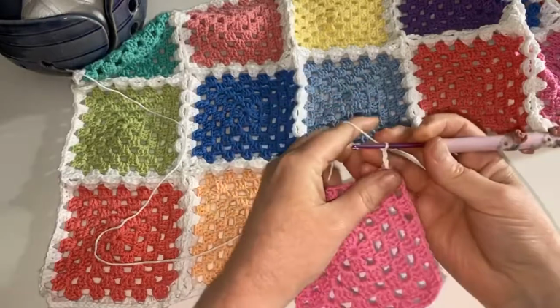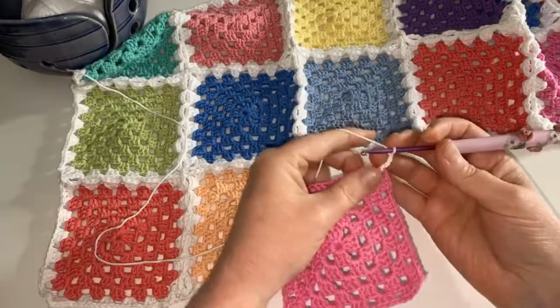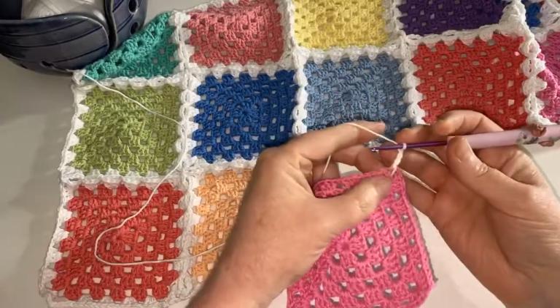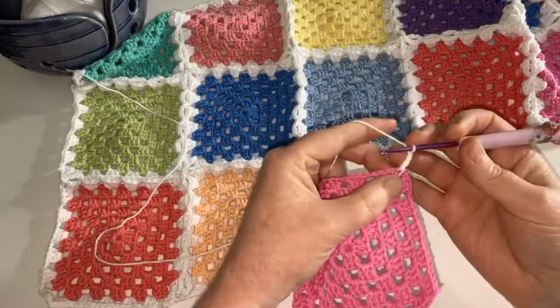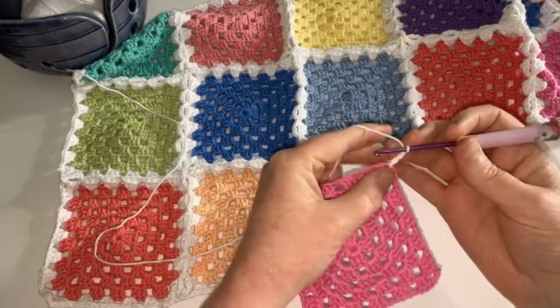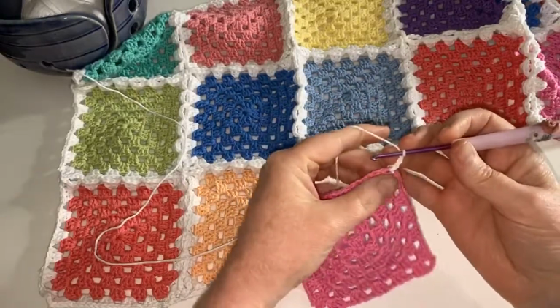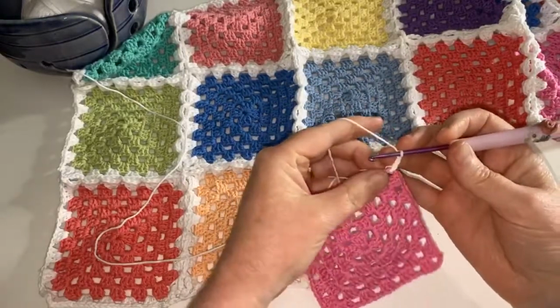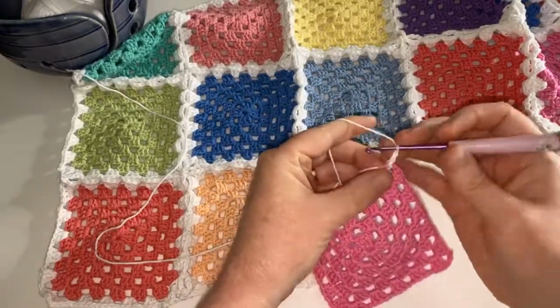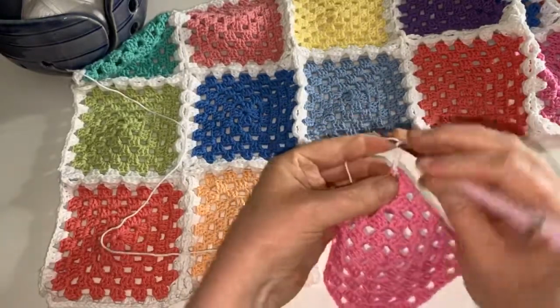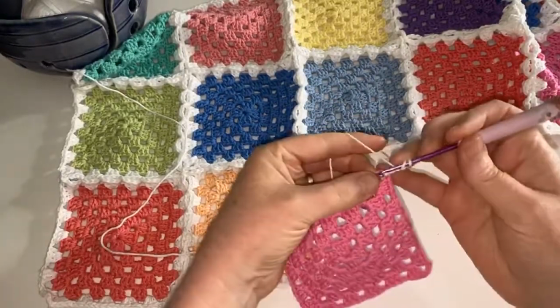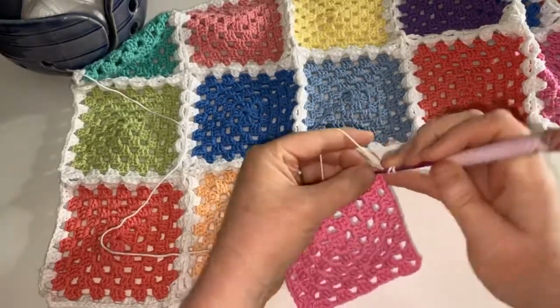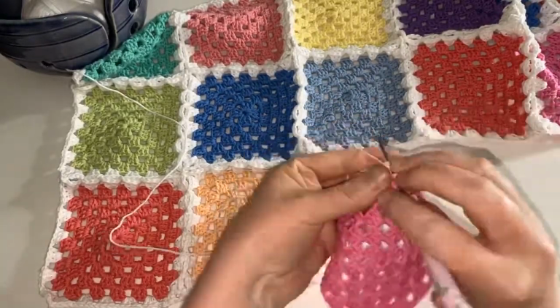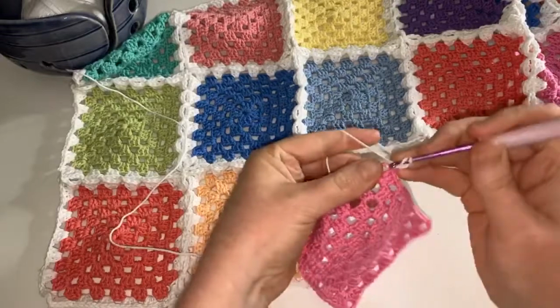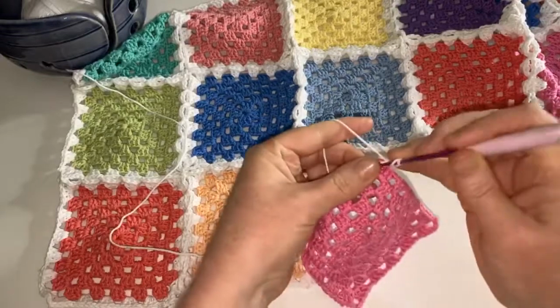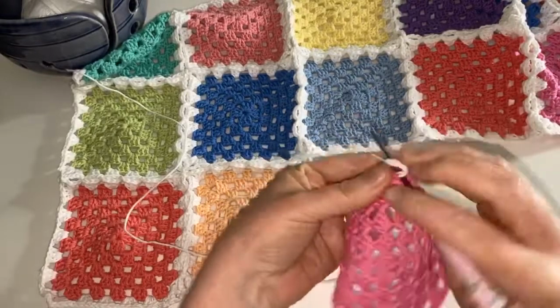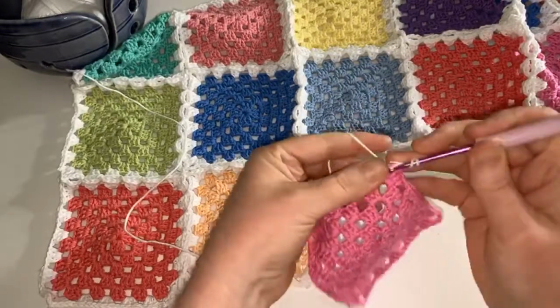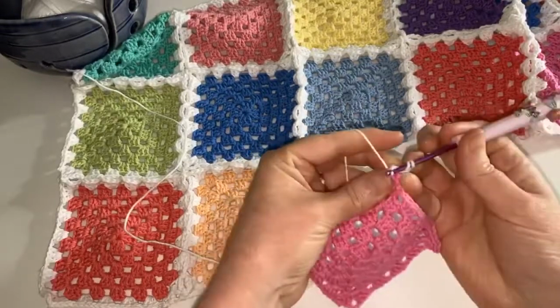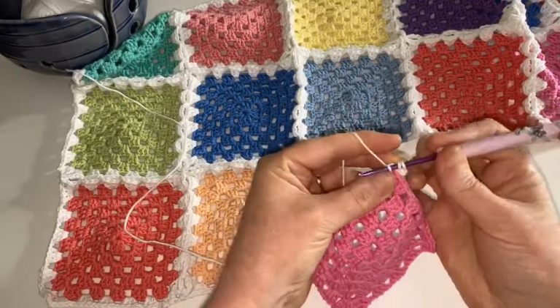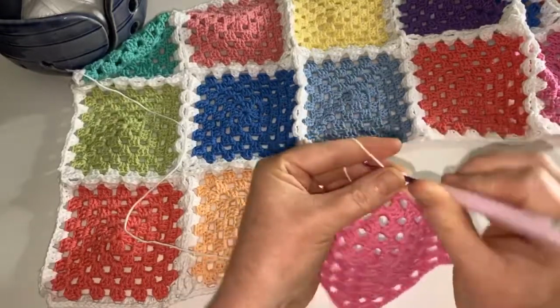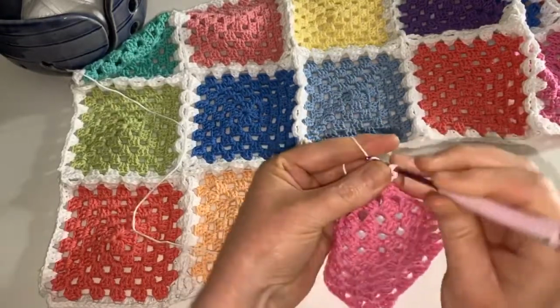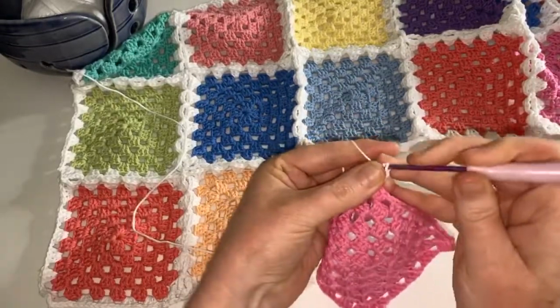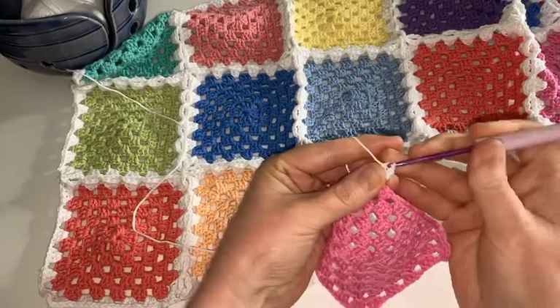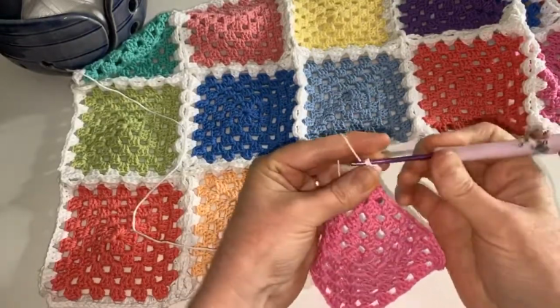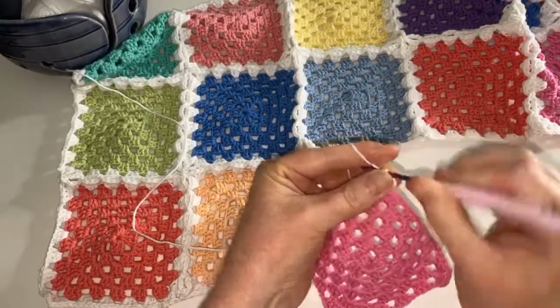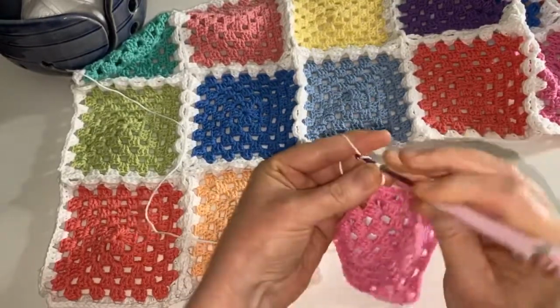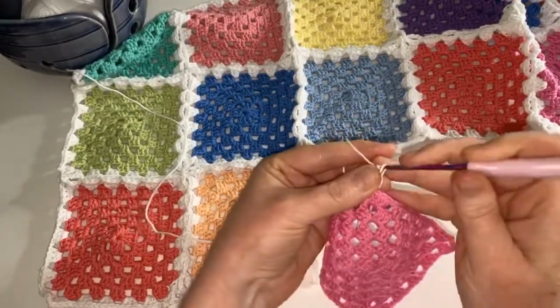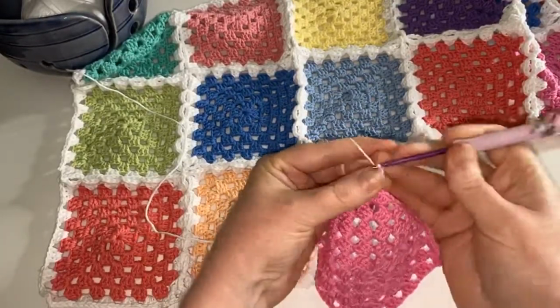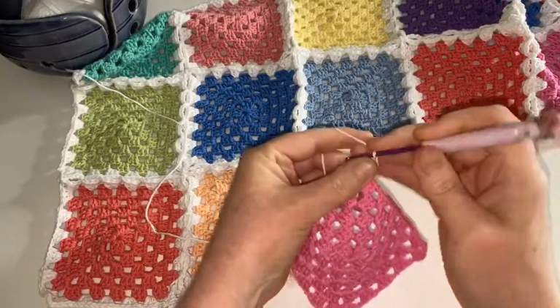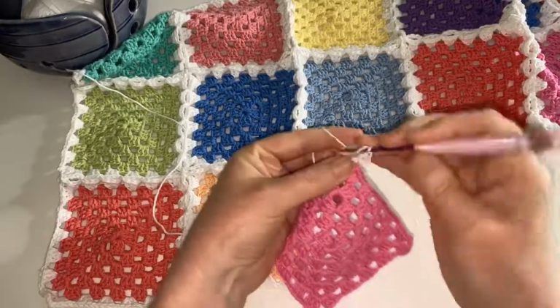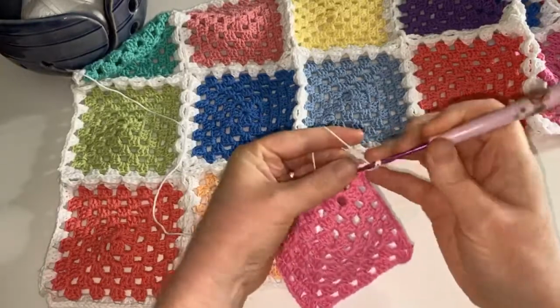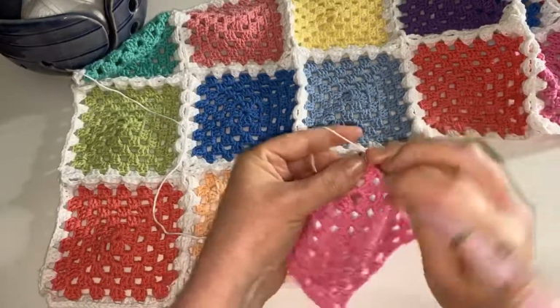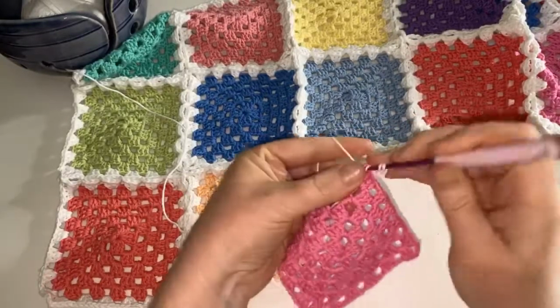Hello everybody, it's Siona from Honouring ME Crochet and the Hooked on Crochet Club, and it's Friday night which means it is once again crochet and chat time.